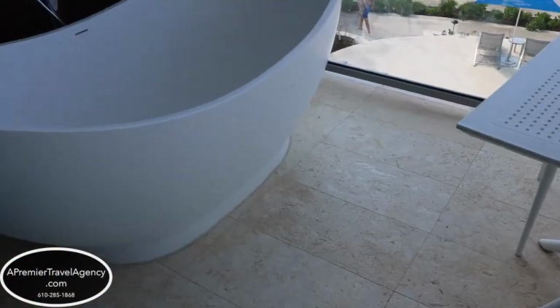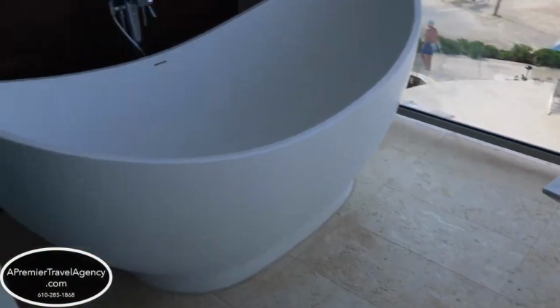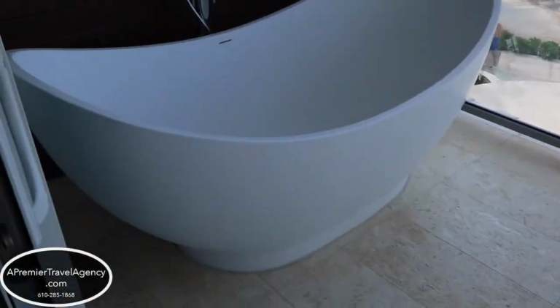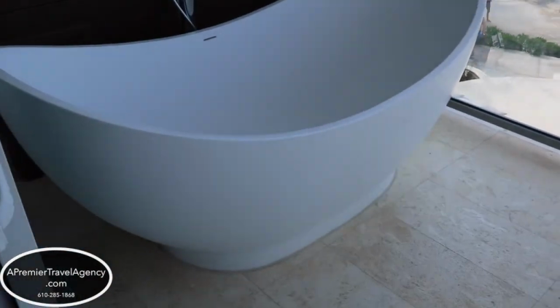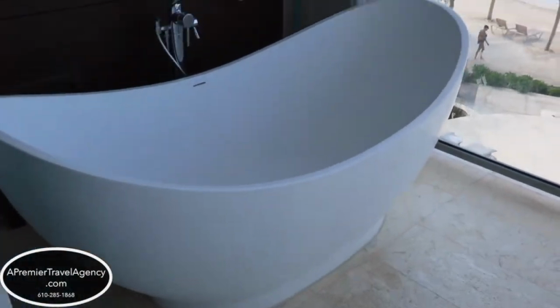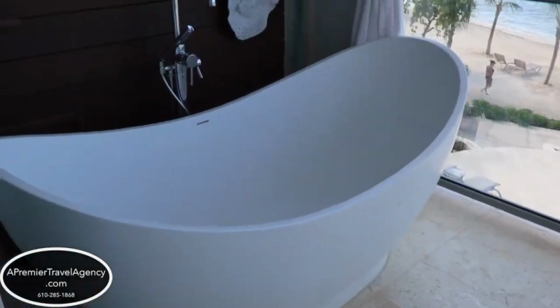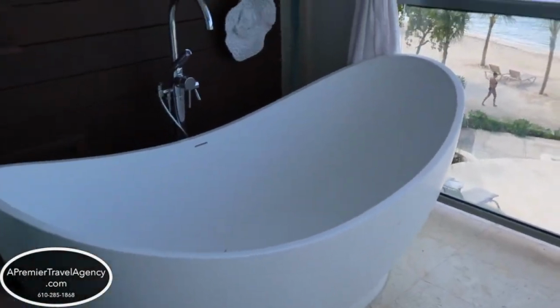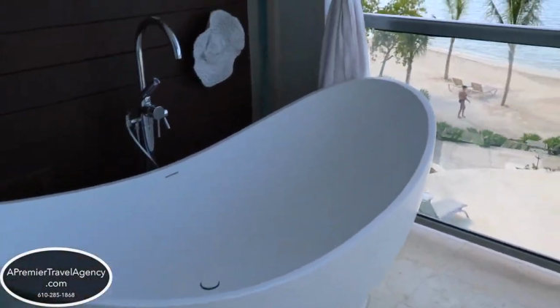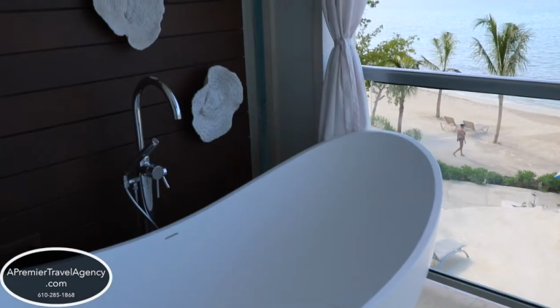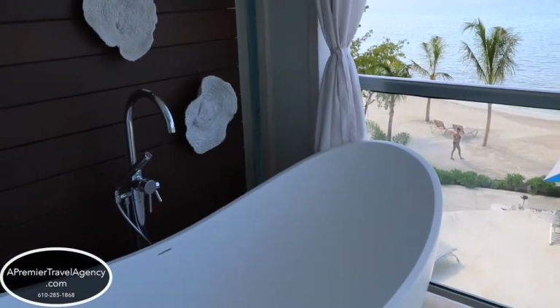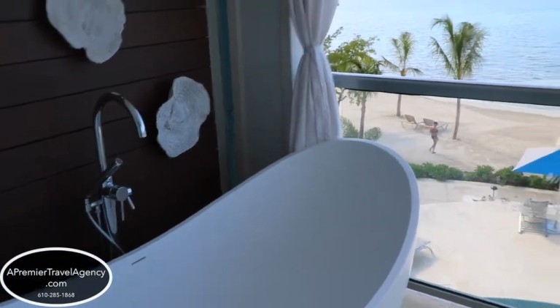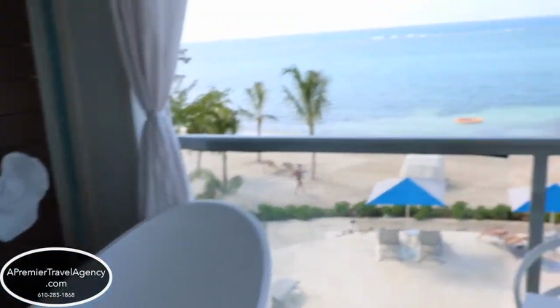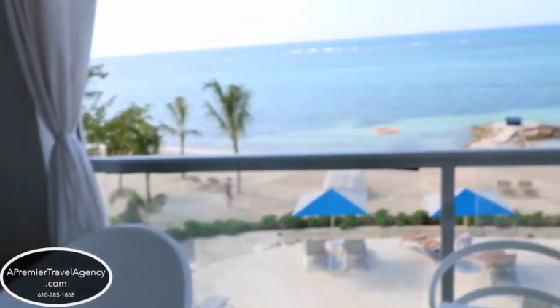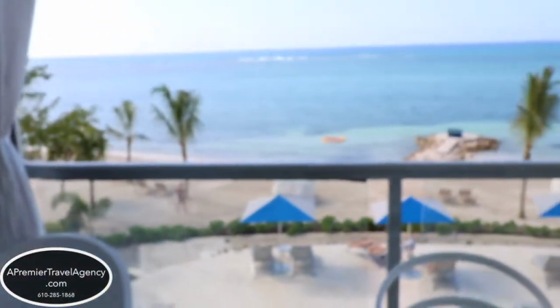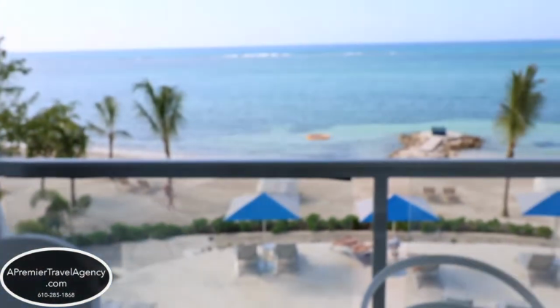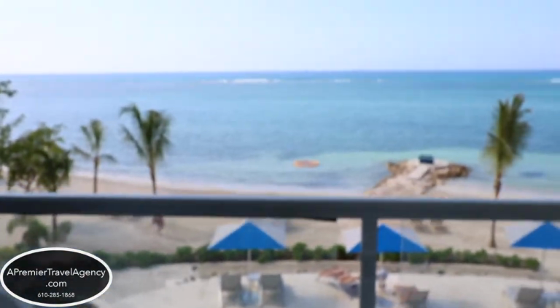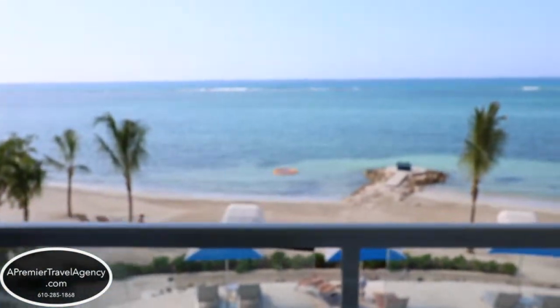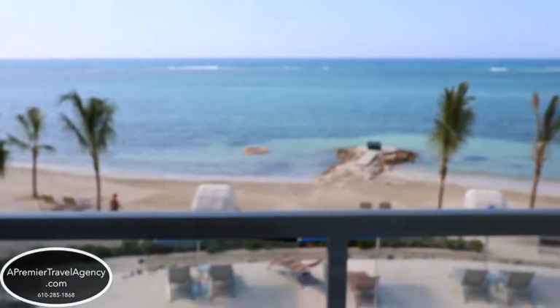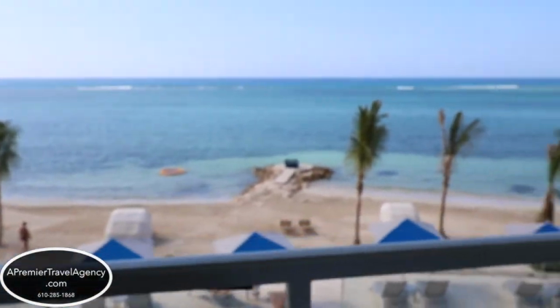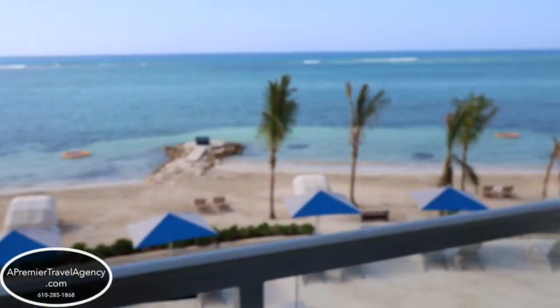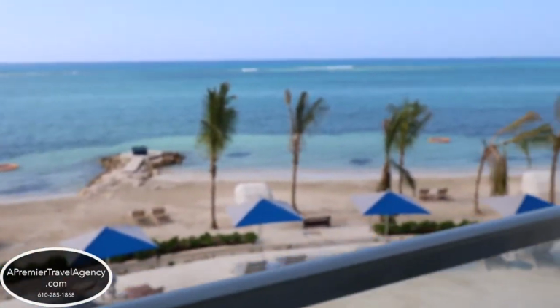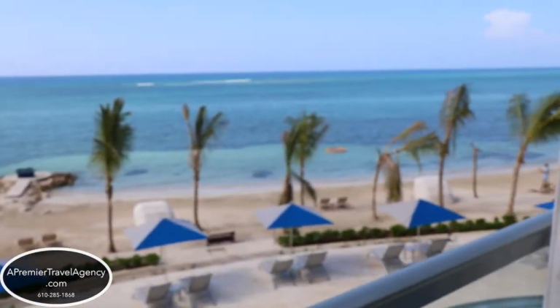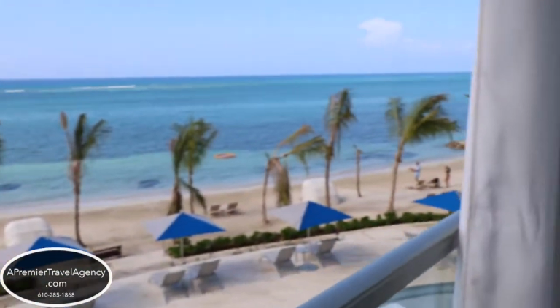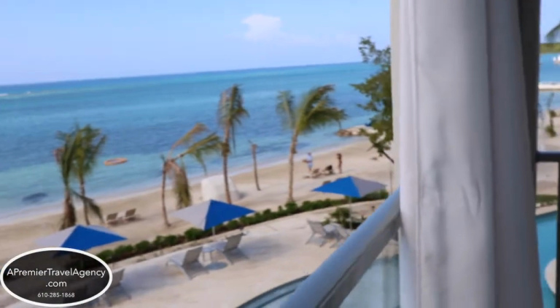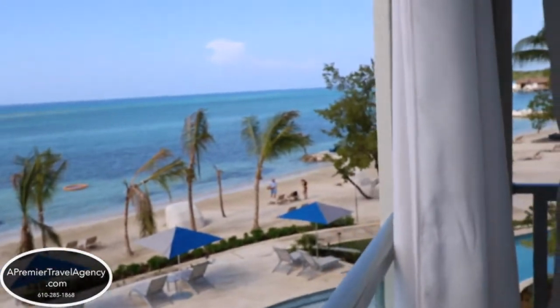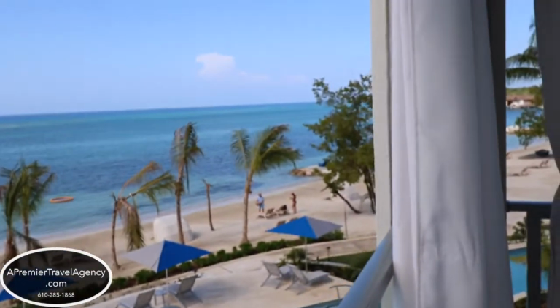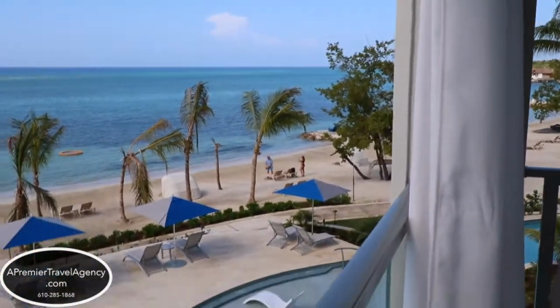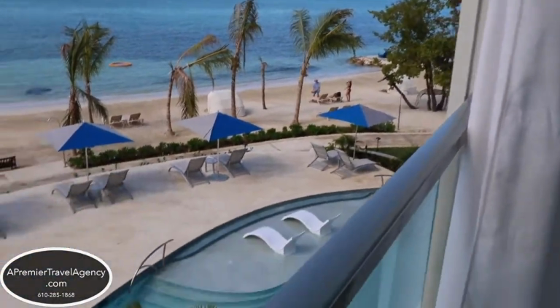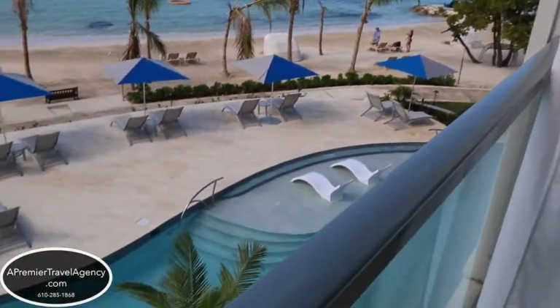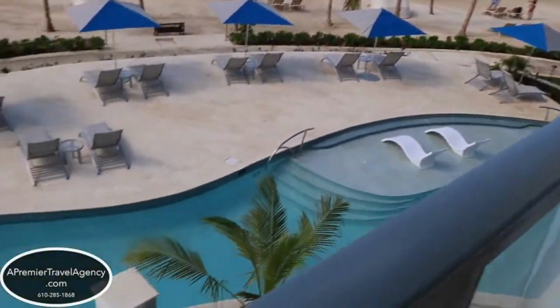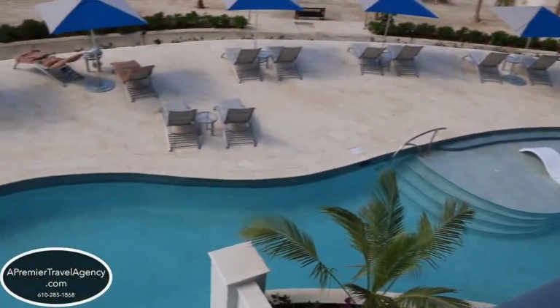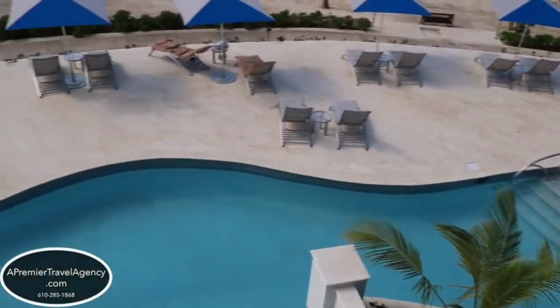Here's your balcony with your Tranquility soaking tub, beautiful views of the beach. You also have the pool below you.